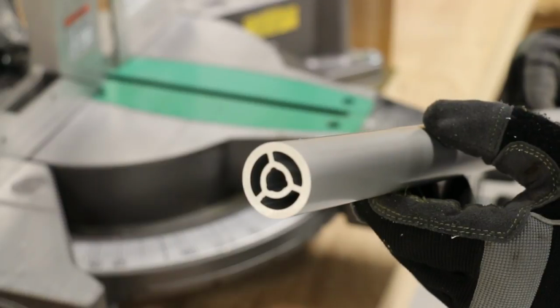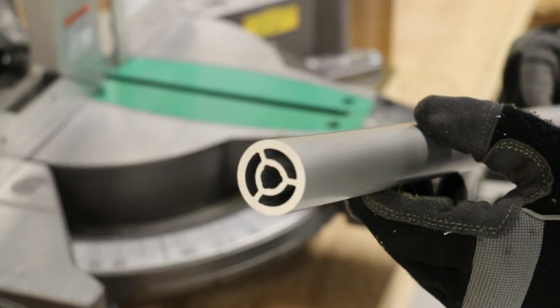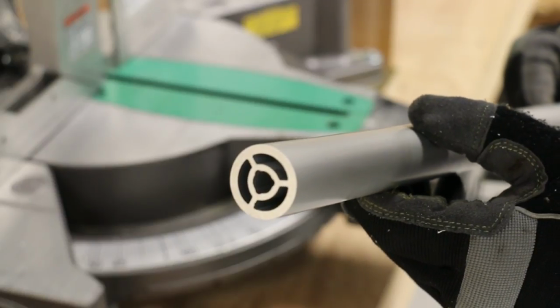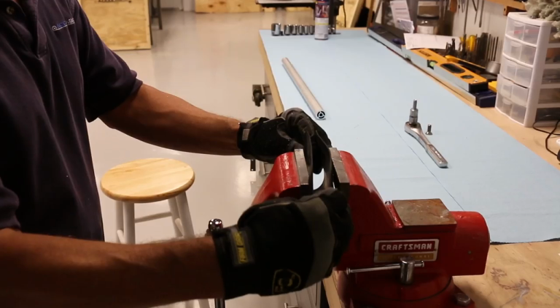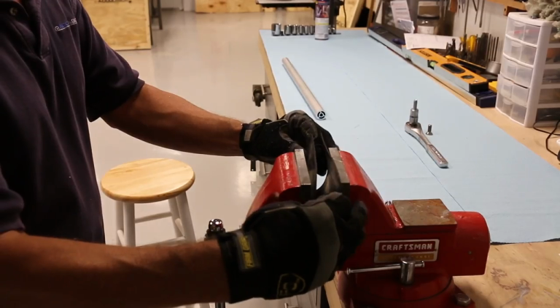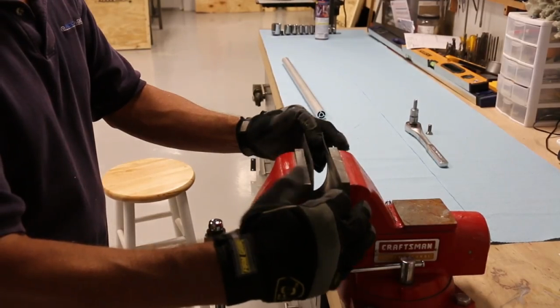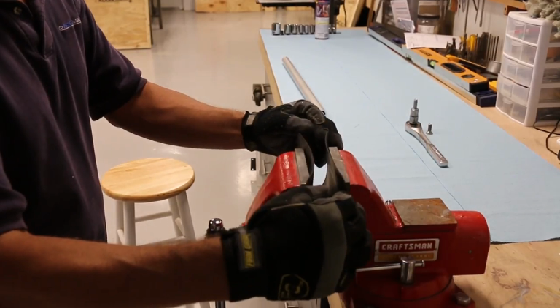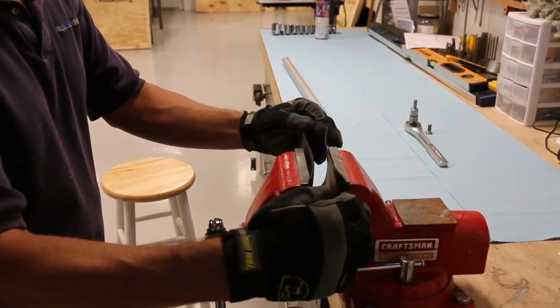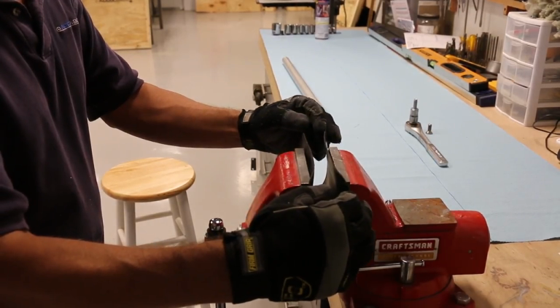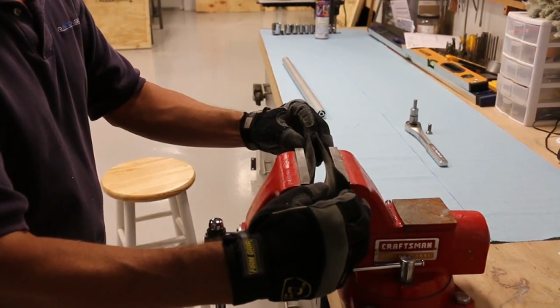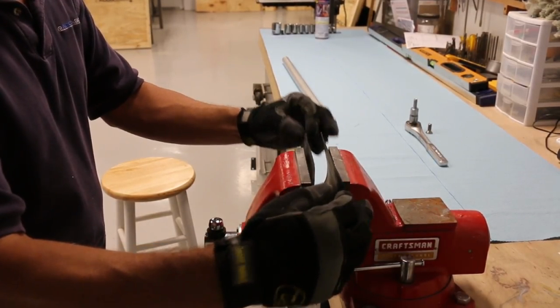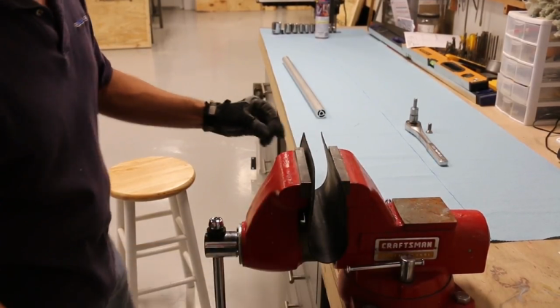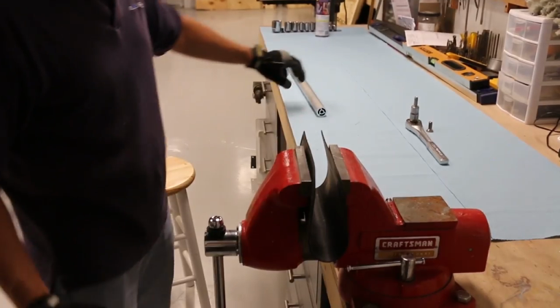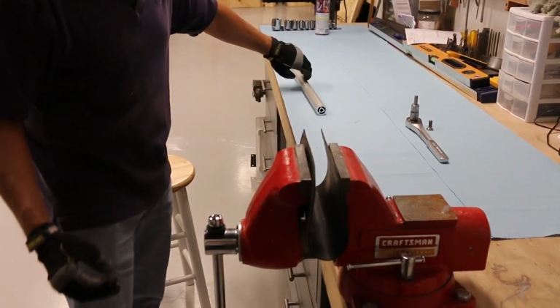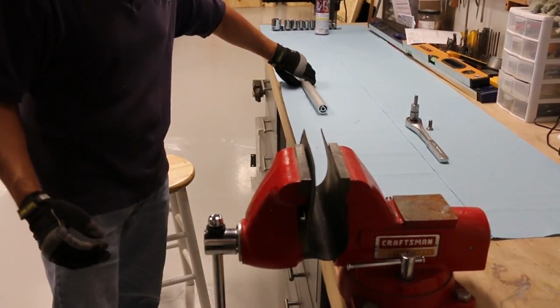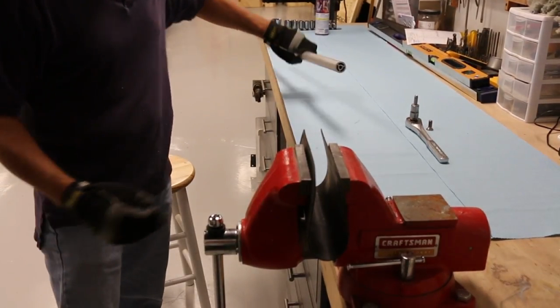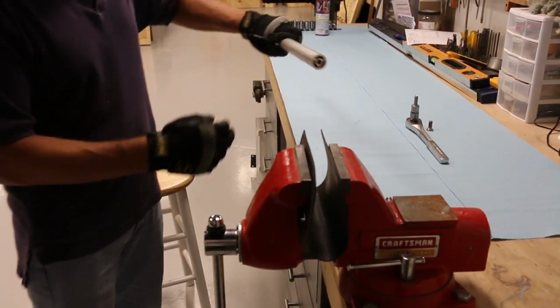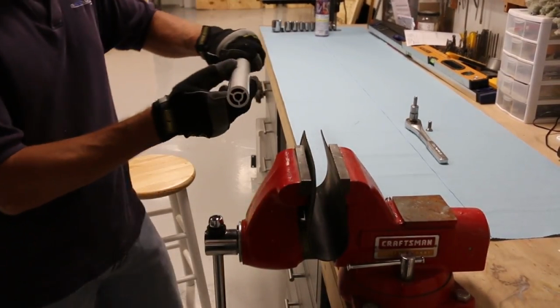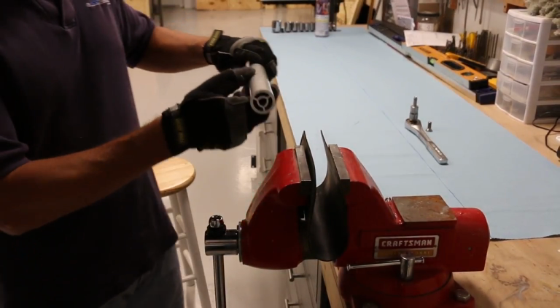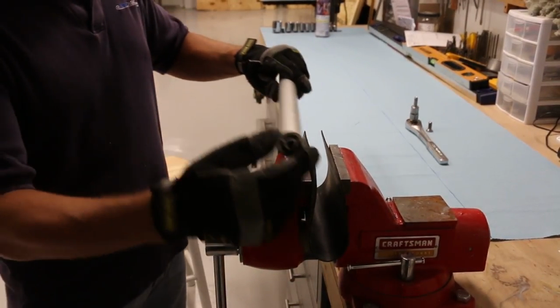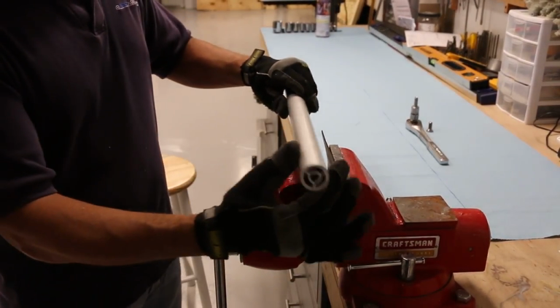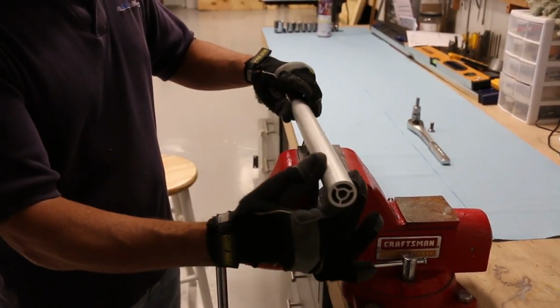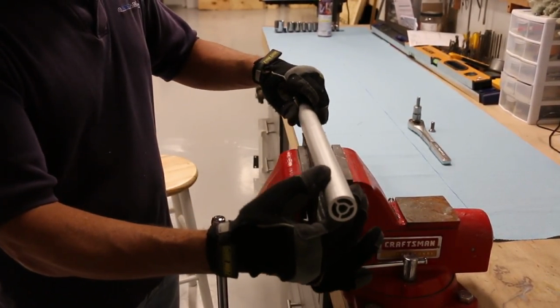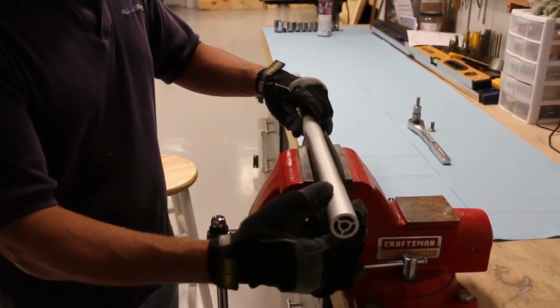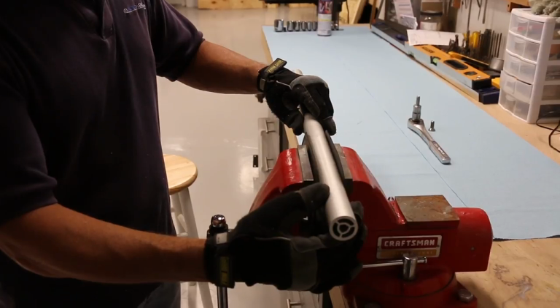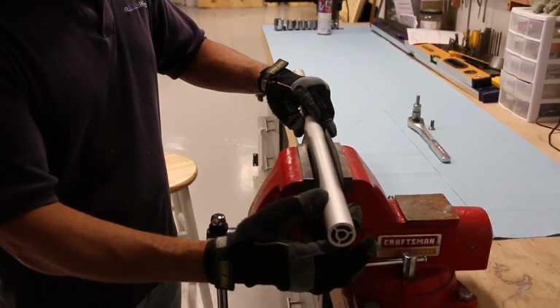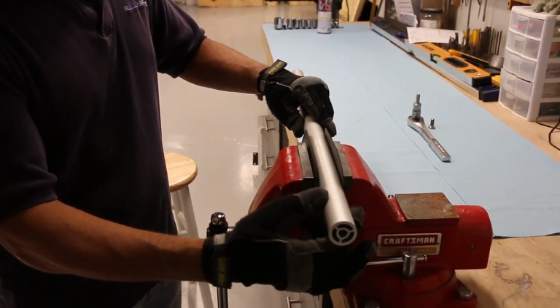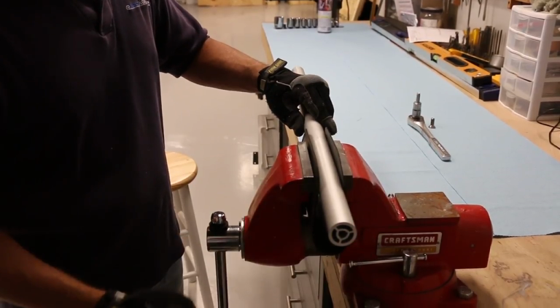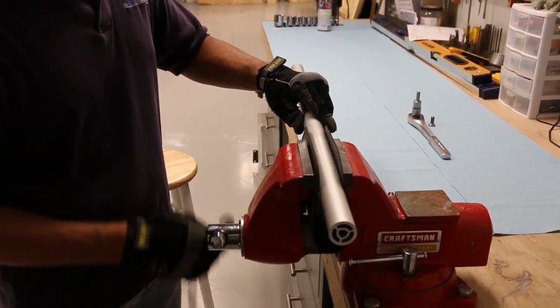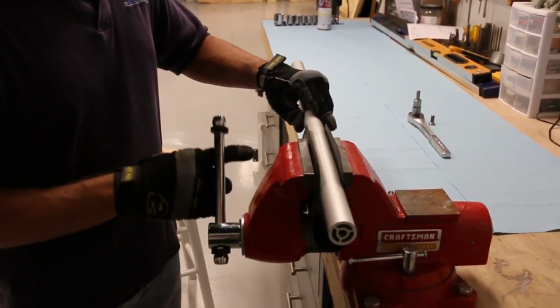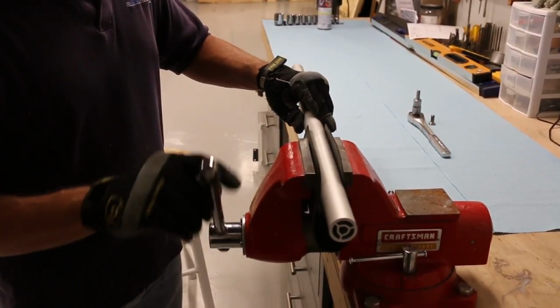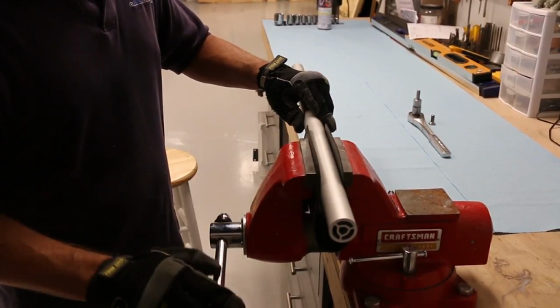After all the tubes have been cut, the newly cut ends are ready to be re-tapped. Place the tubes in a vise. Use a piece of rubber mat to prevent damaging the finish on the tubes. A light clamping force should be sufficient to prevent the tubes from rotating.